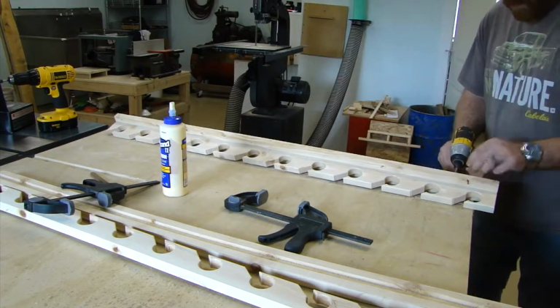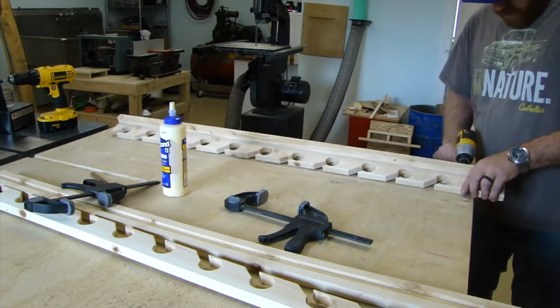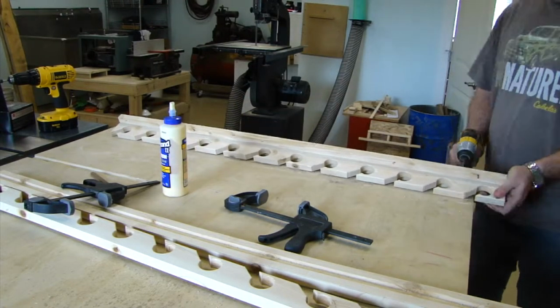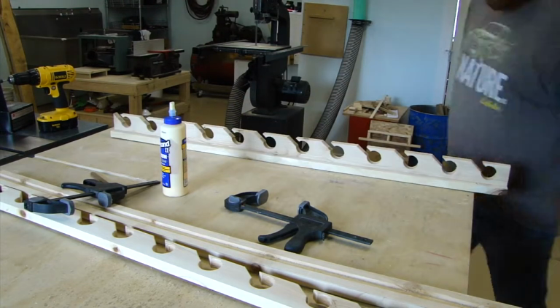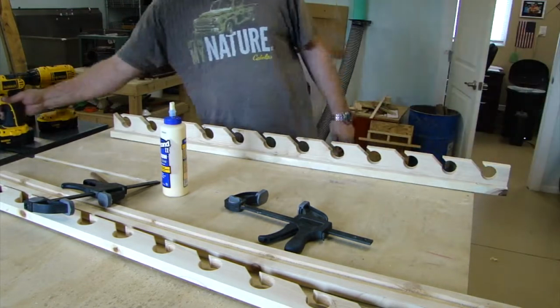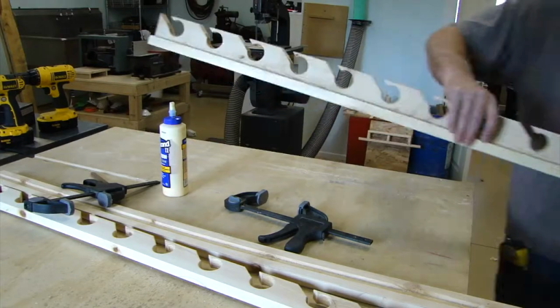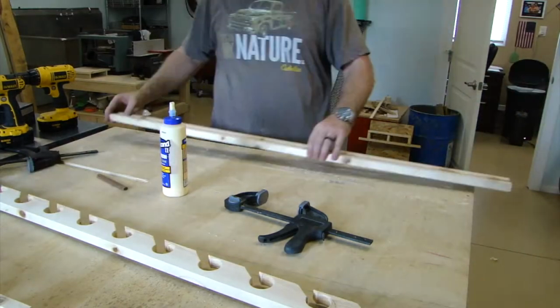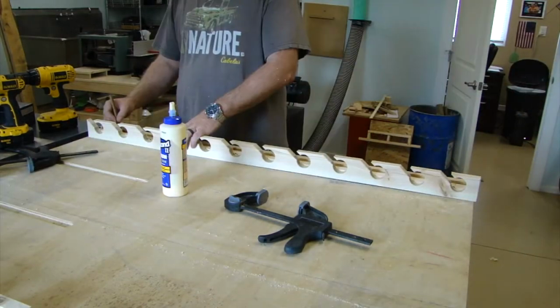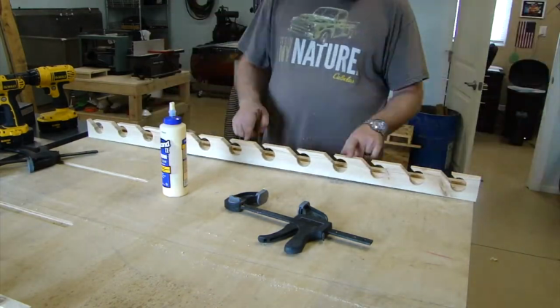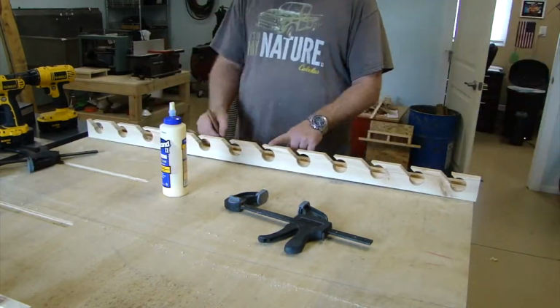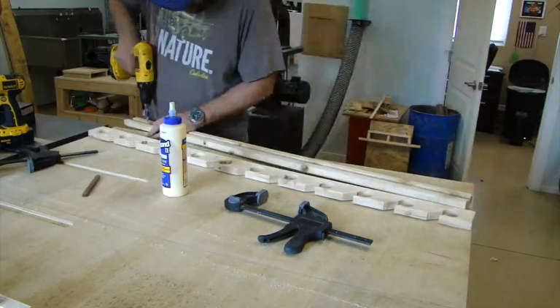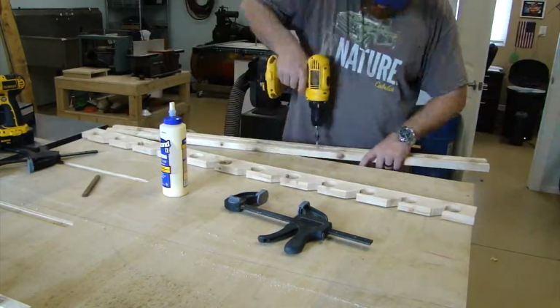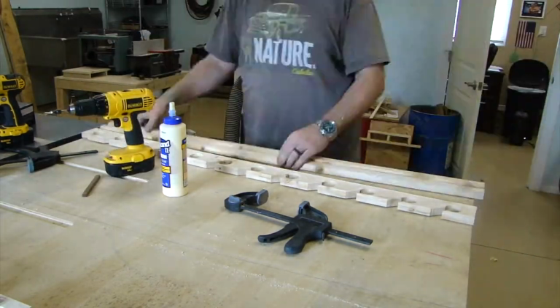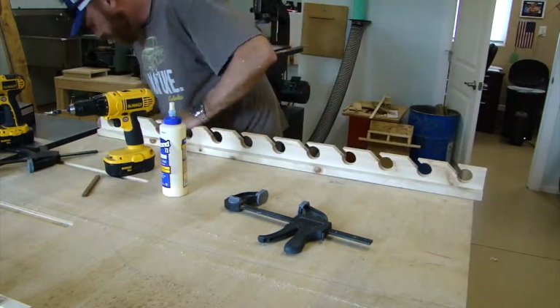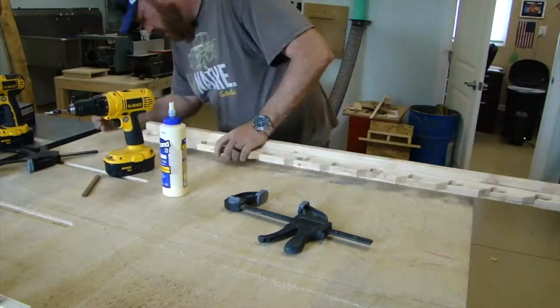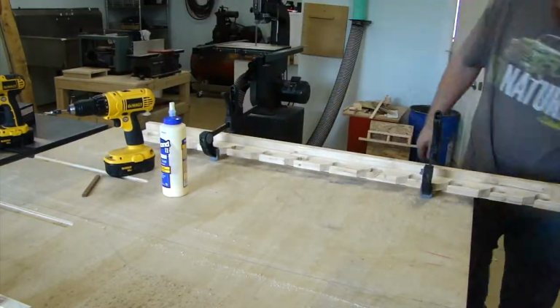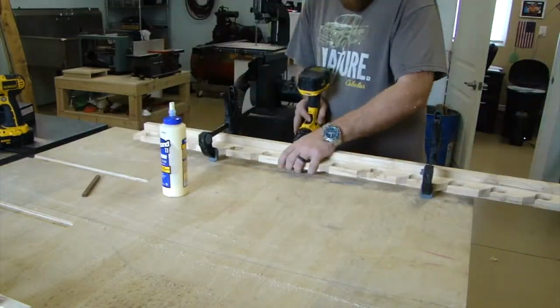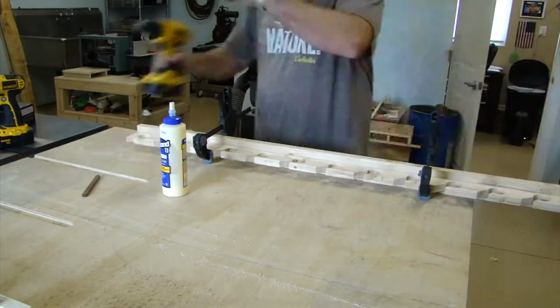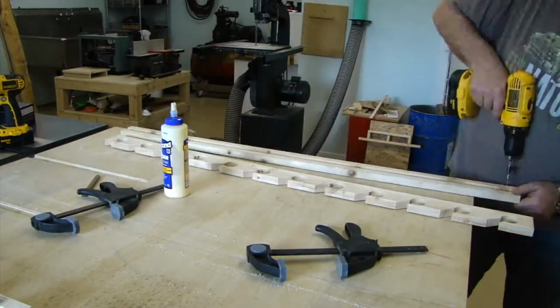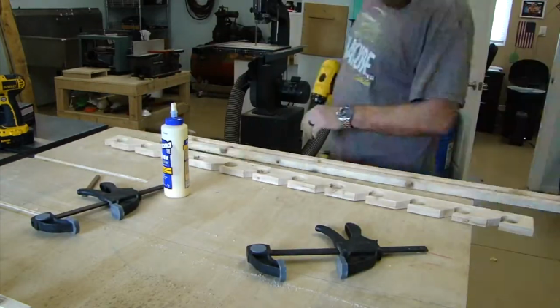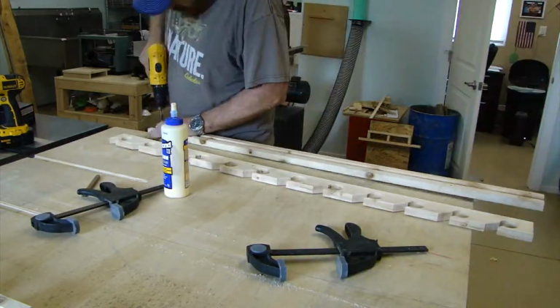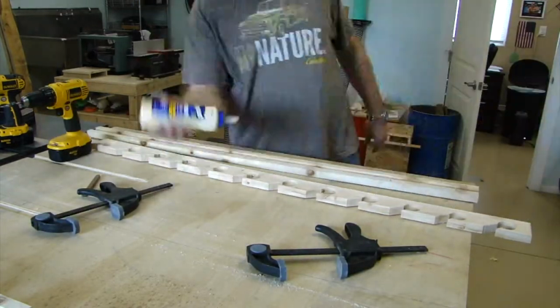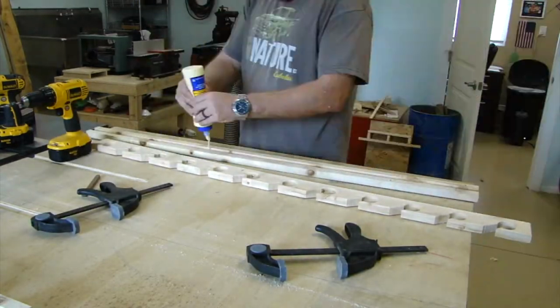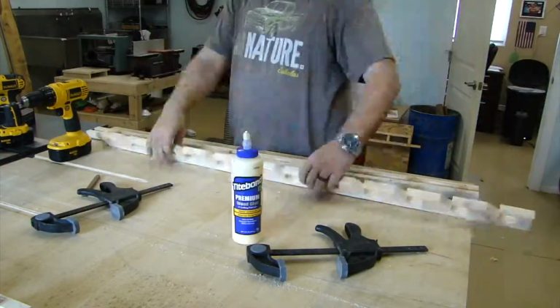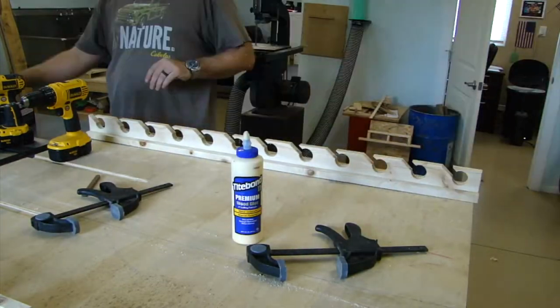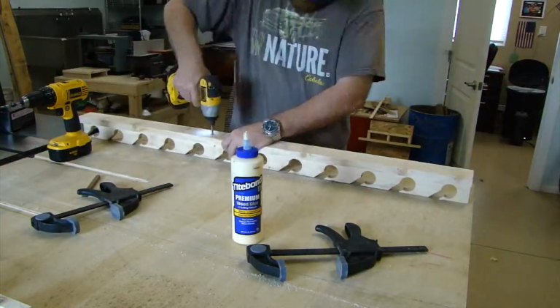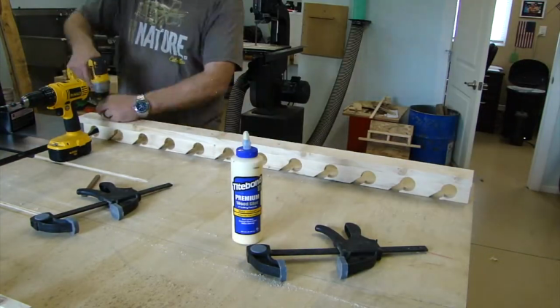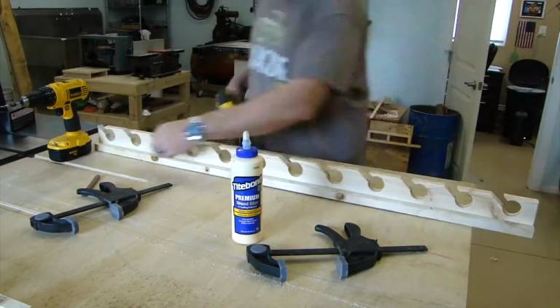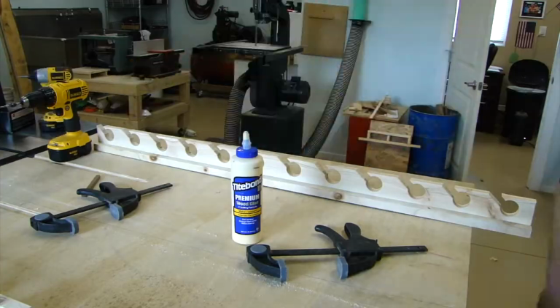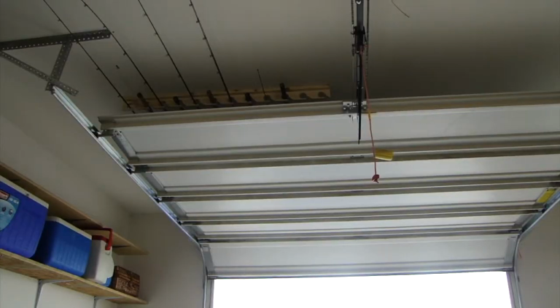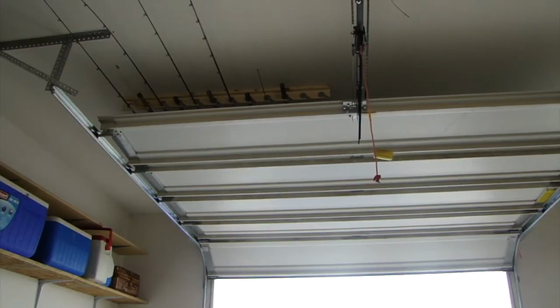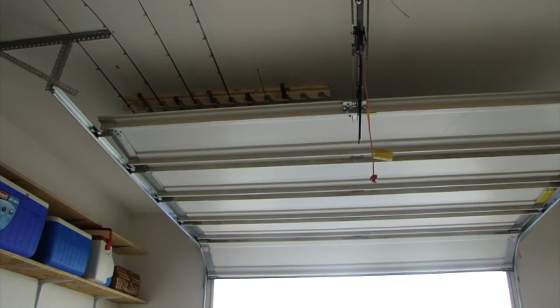The second one is the same process — you can see I sped the whole thing up quite drastically. And there we go, we've got a set.